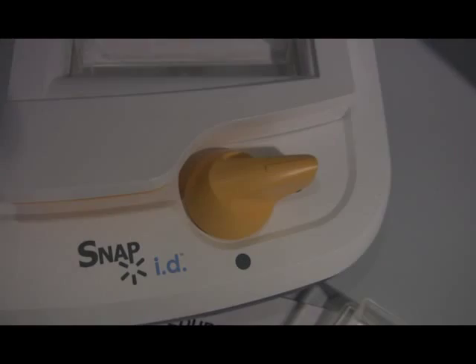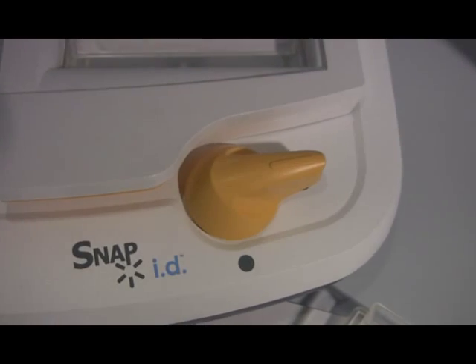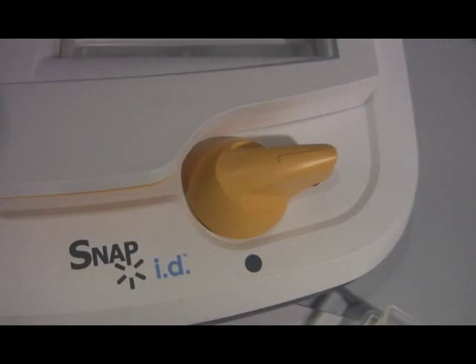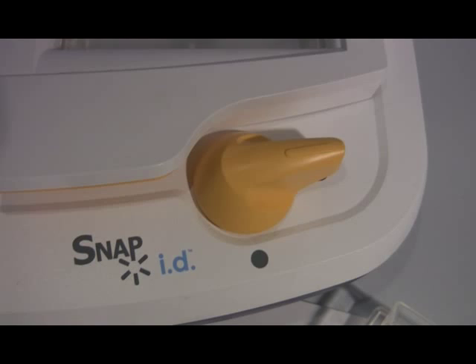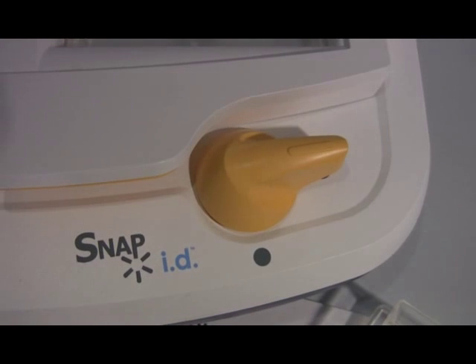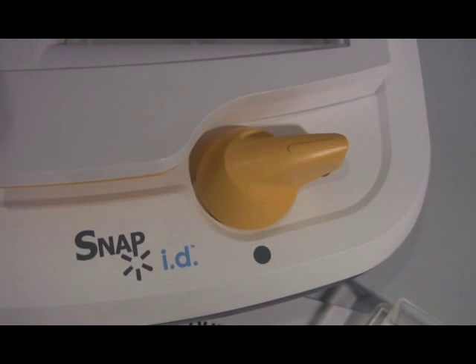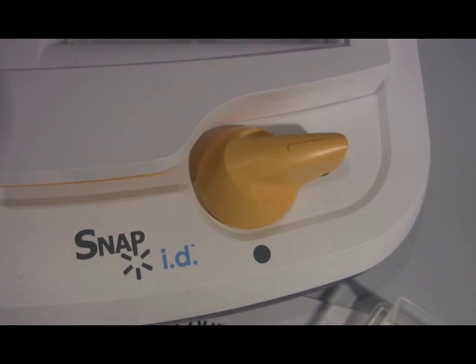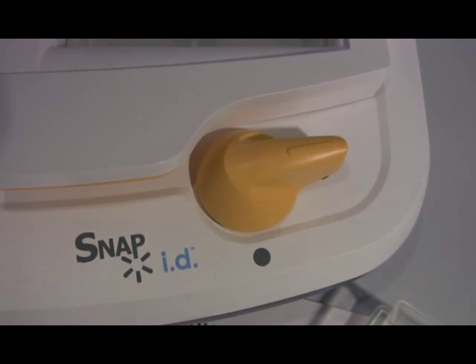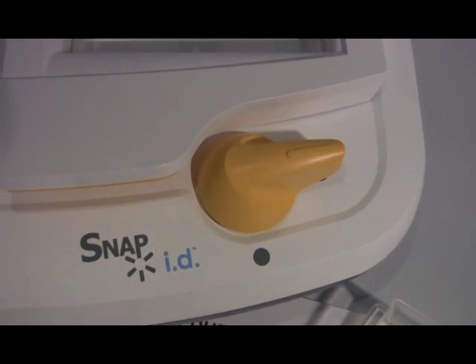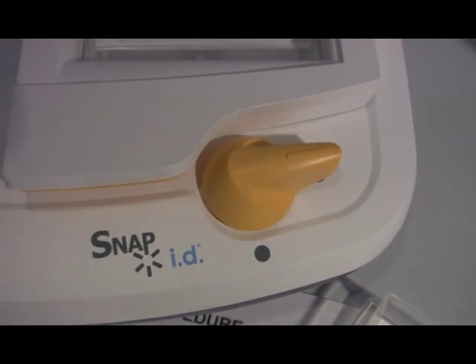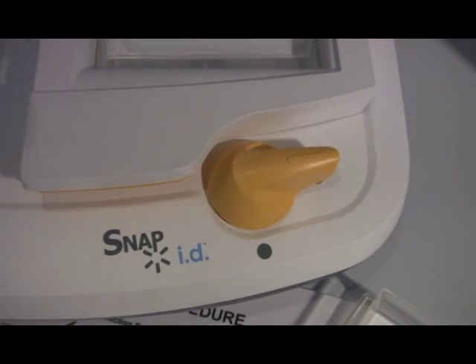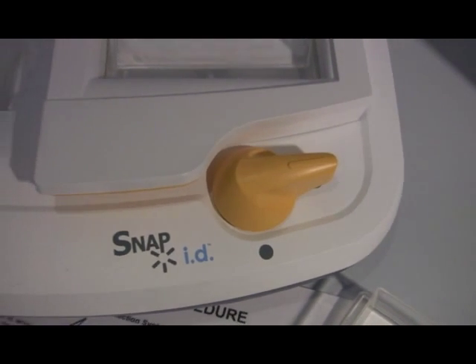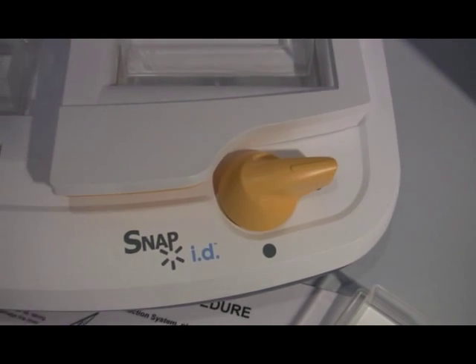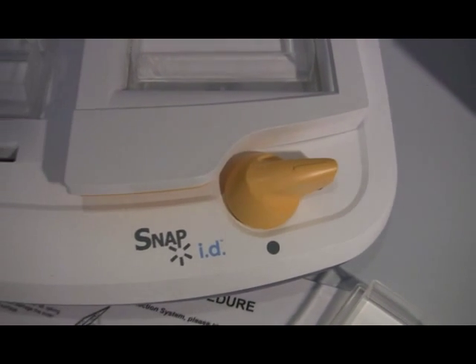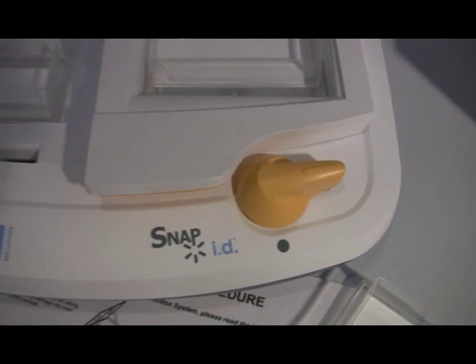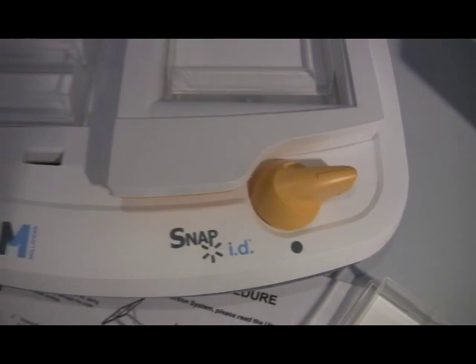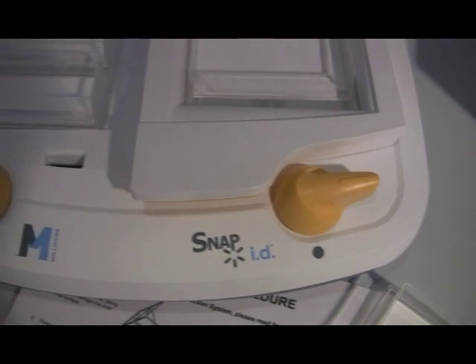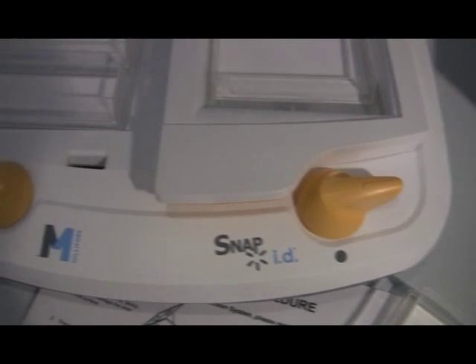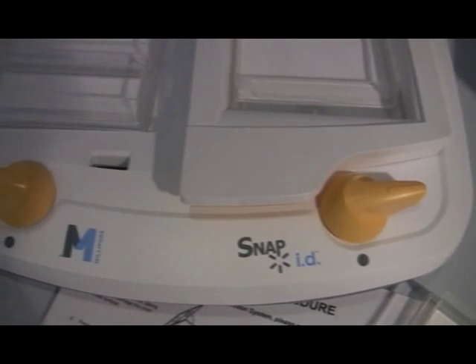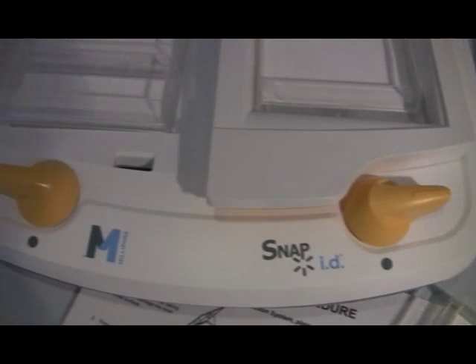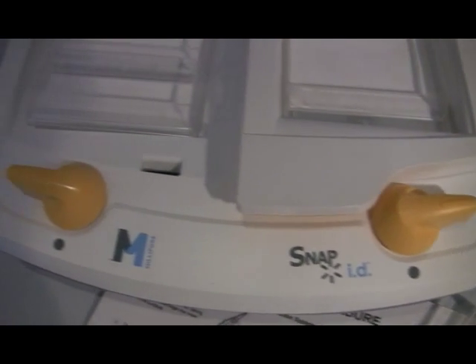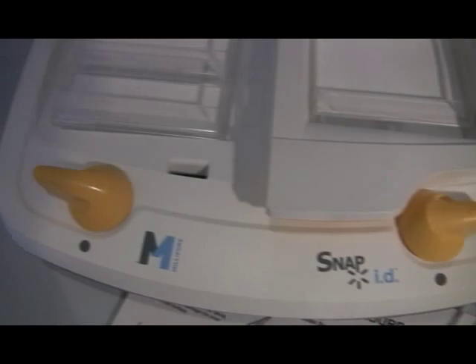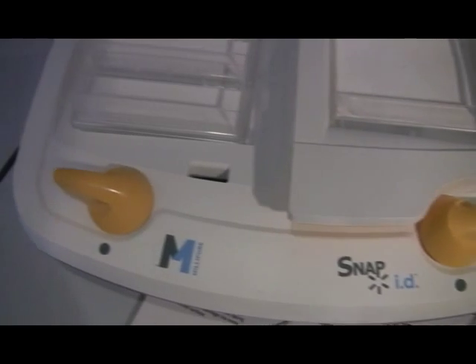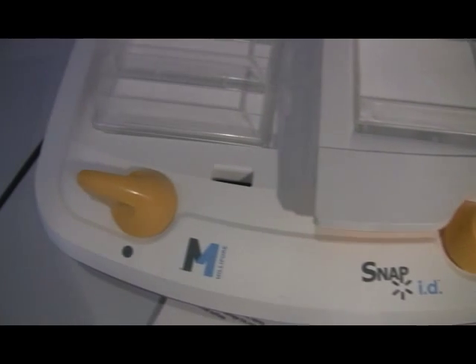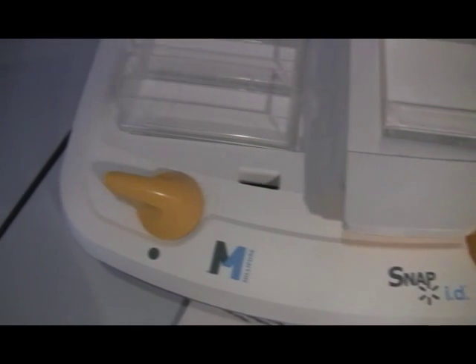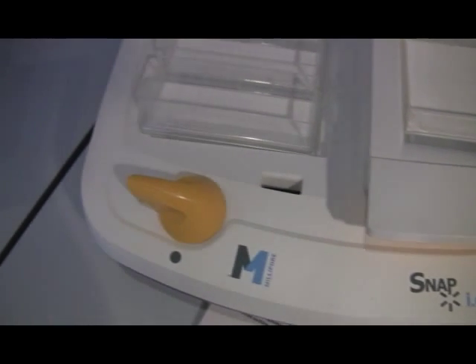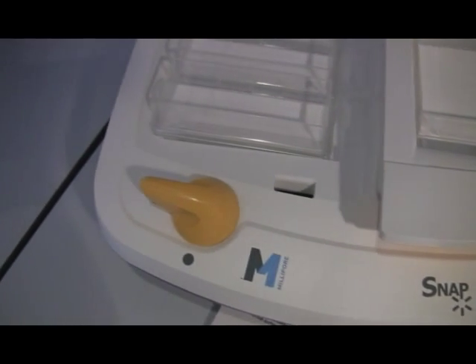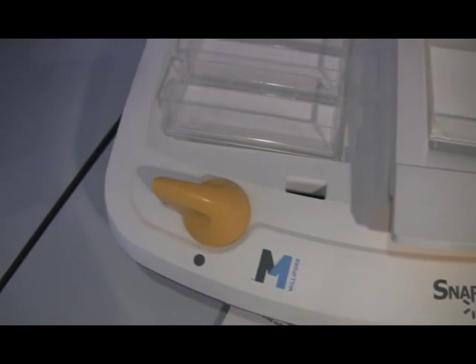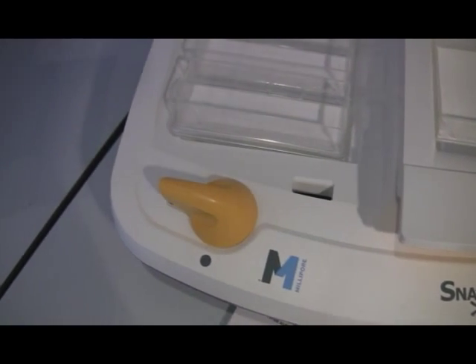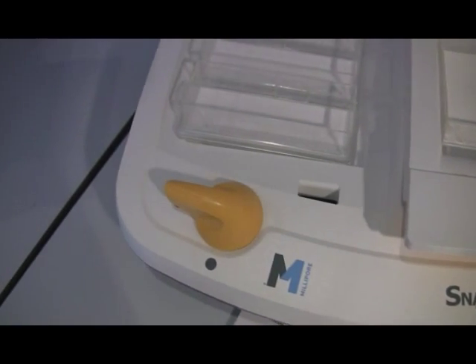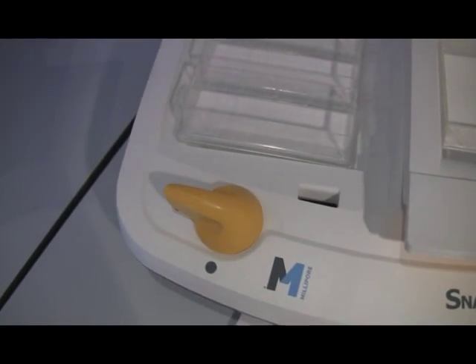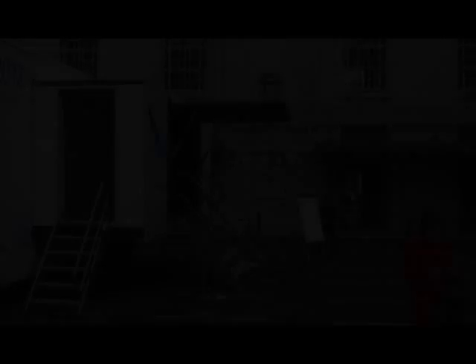Finally, we had a look at the SNAP-ID, a super quick protein detection system which uses a unique vacuum-driven technology to produce high quality blots every time.